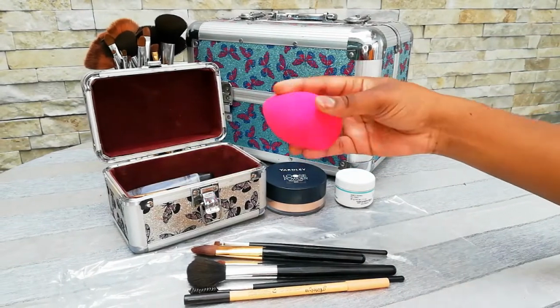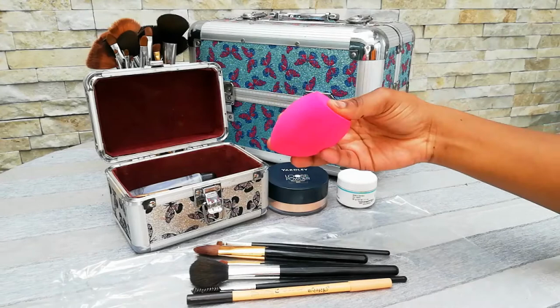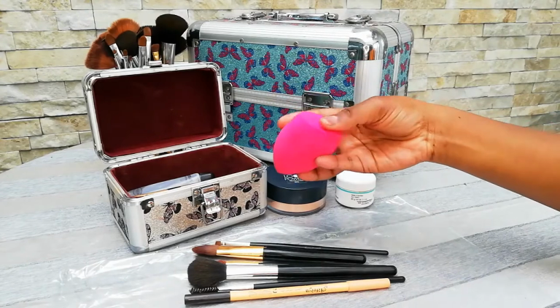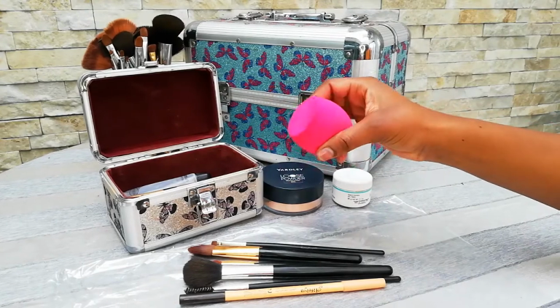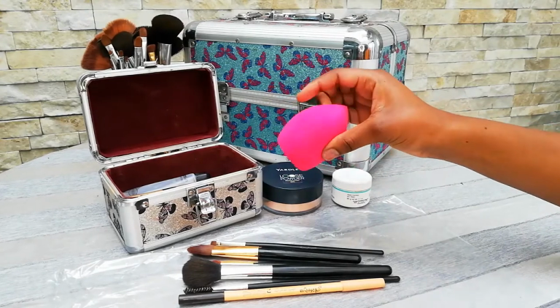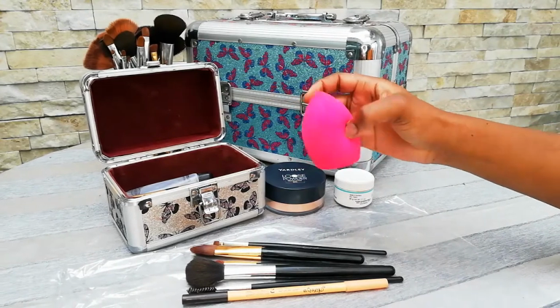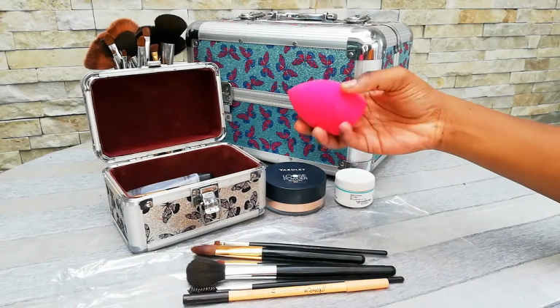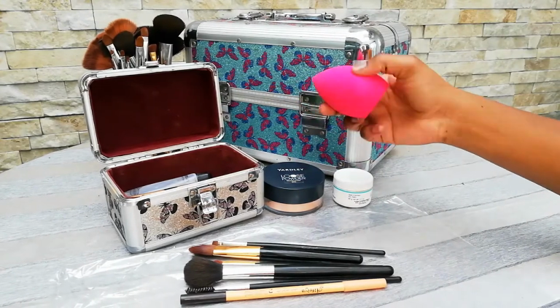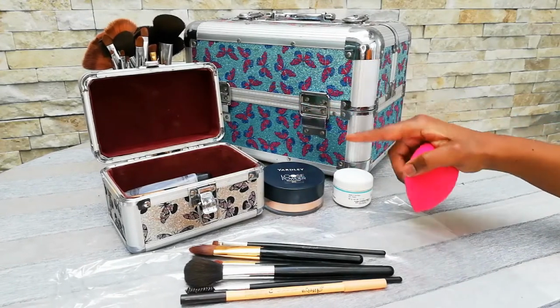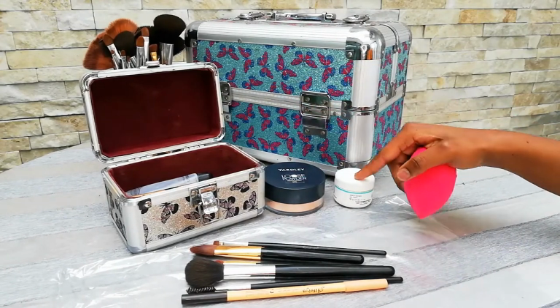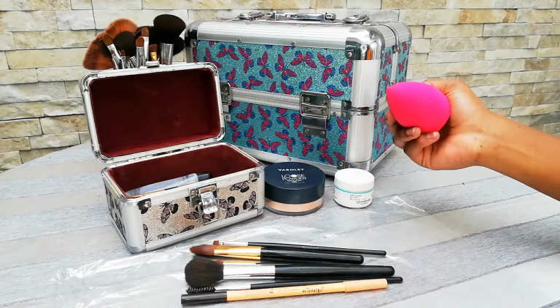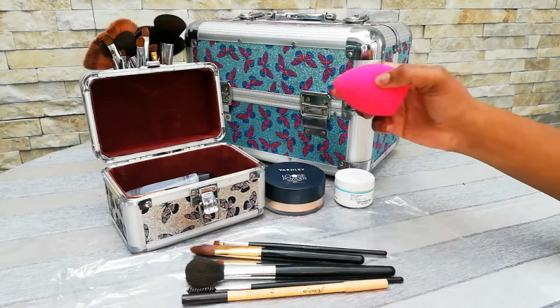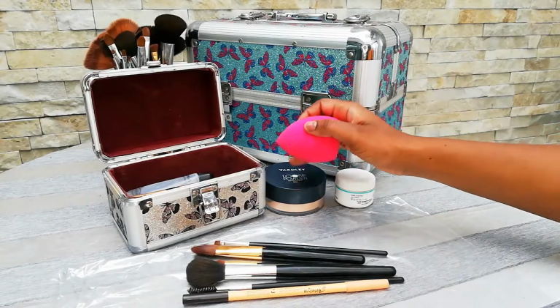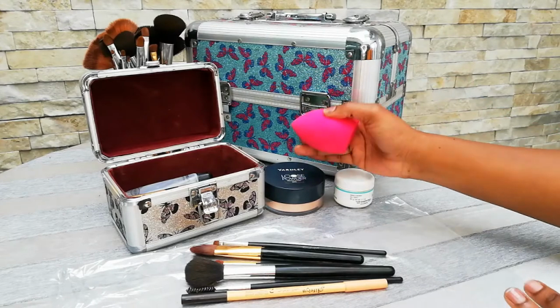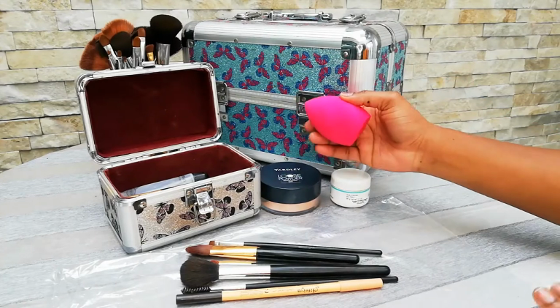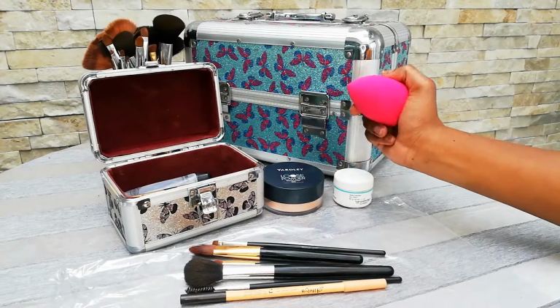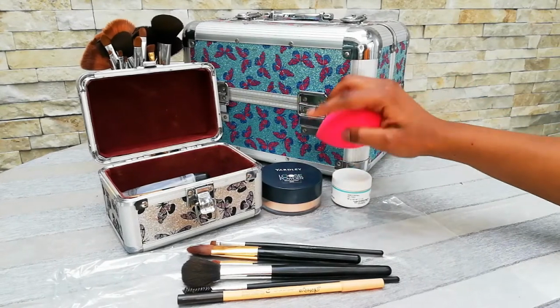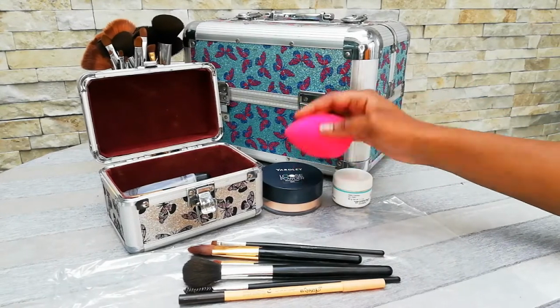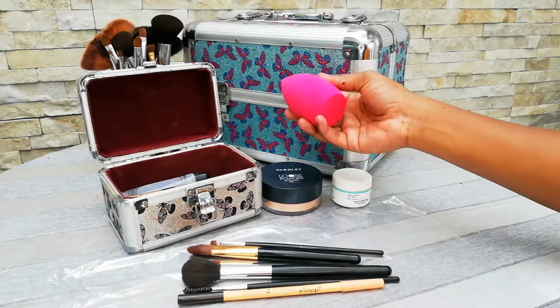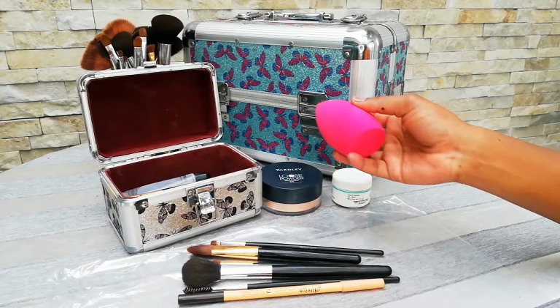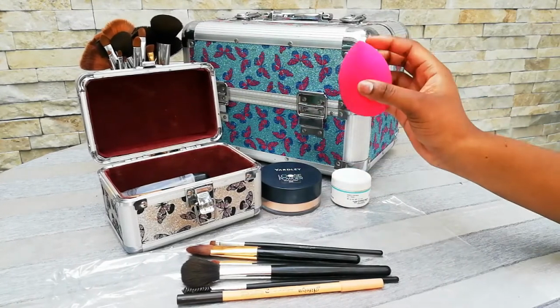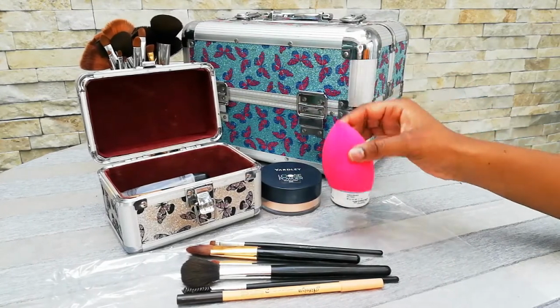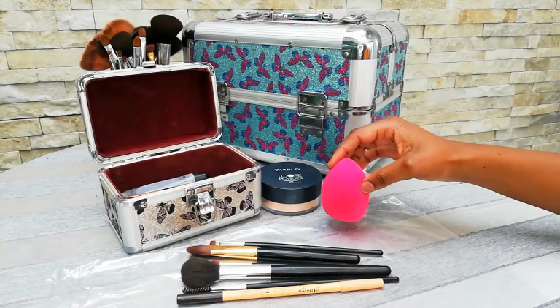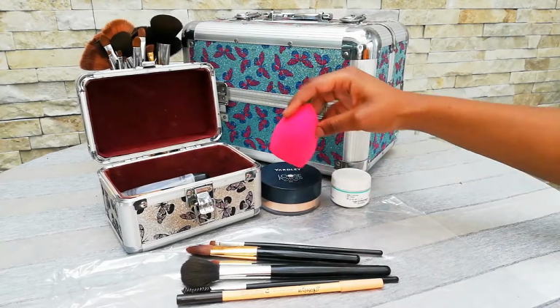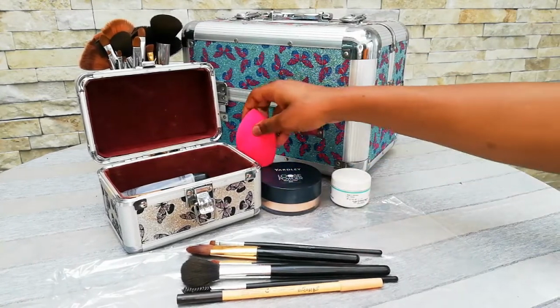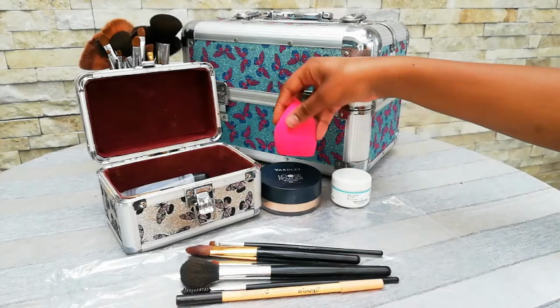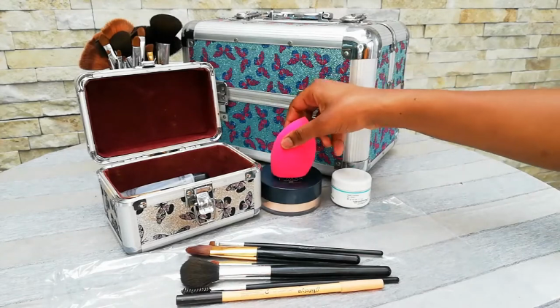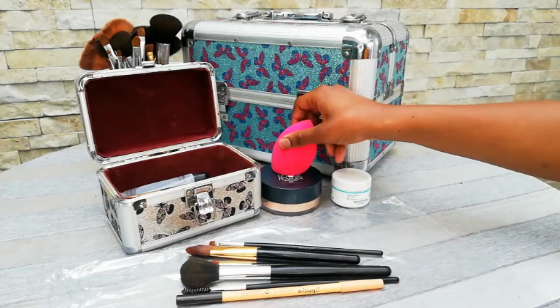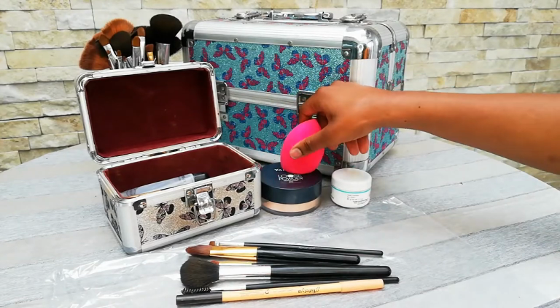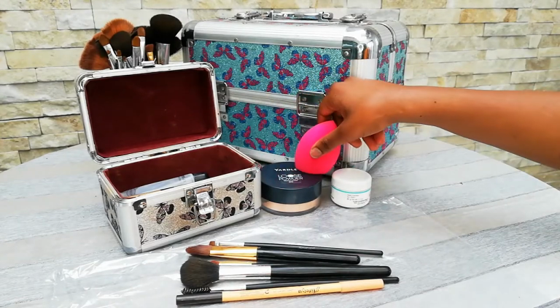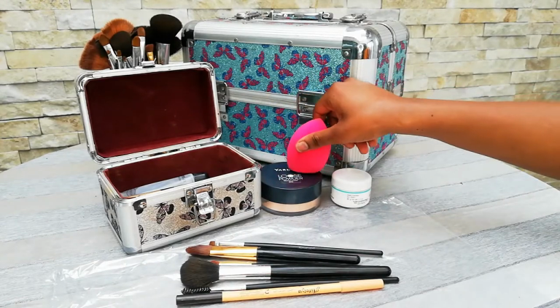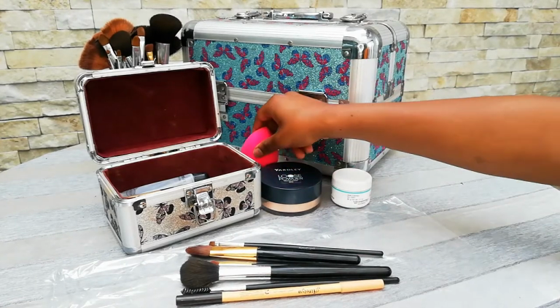I also have my sponge in here. Sponges are just so important because you can blend in the foundation with it, and if you're trying to get some definition, you can use it to draw some lines when you are using your Yardley loose powder.